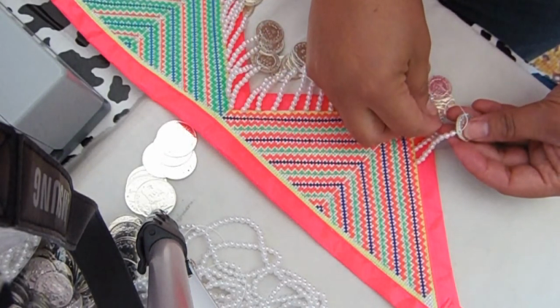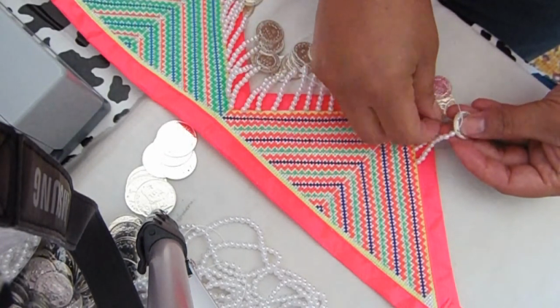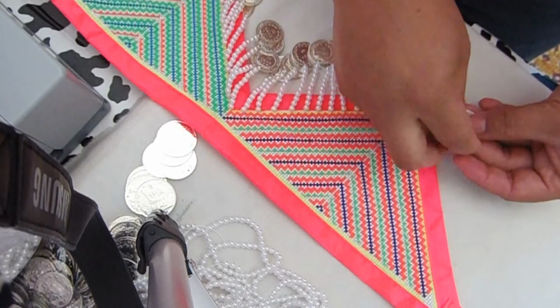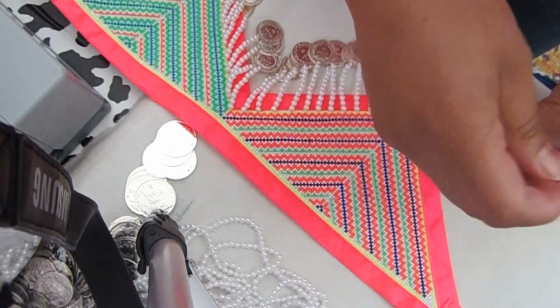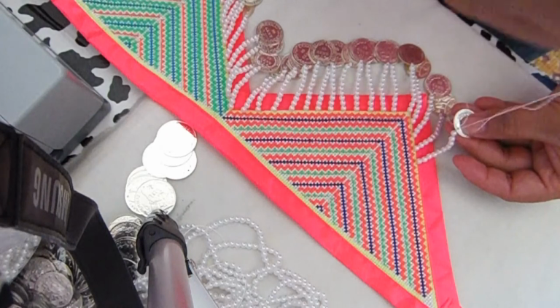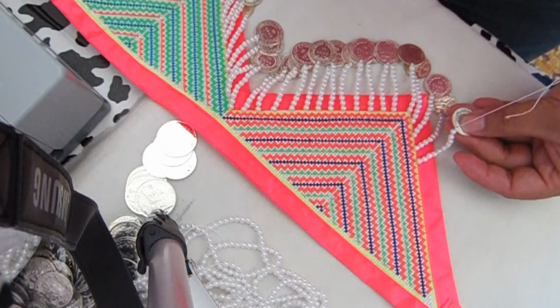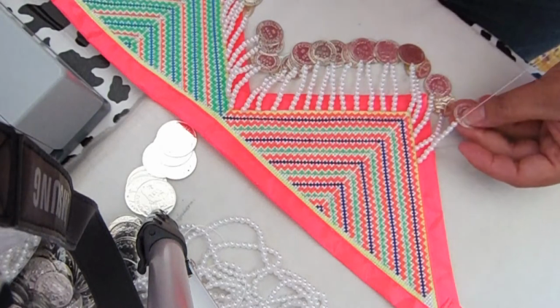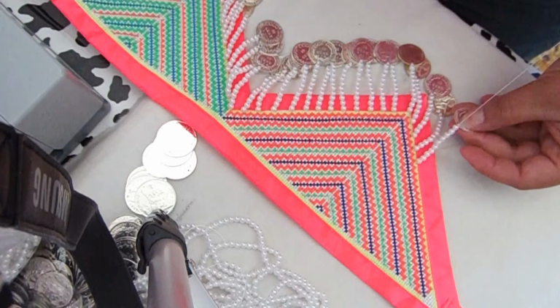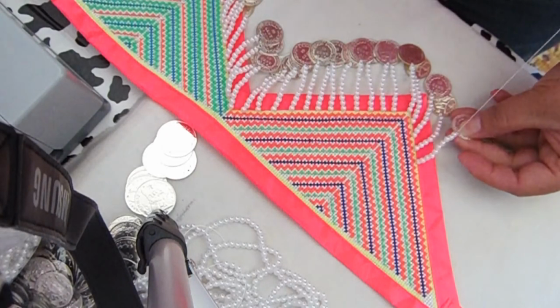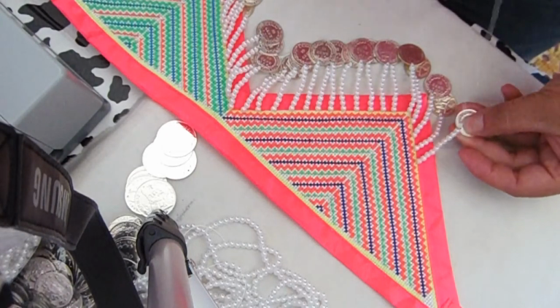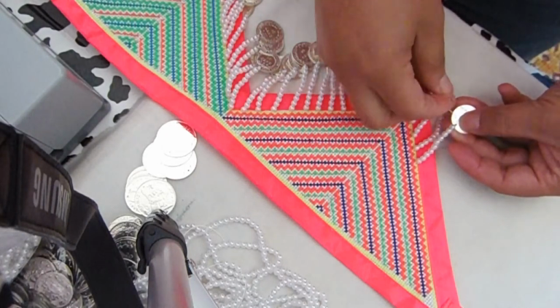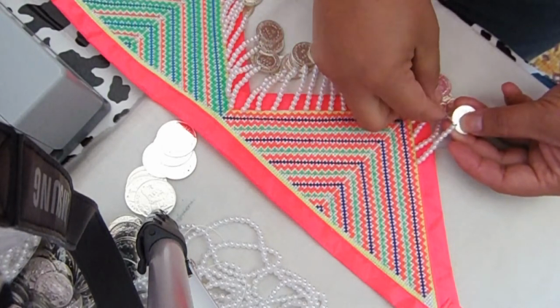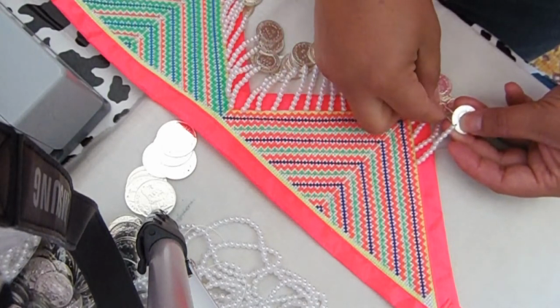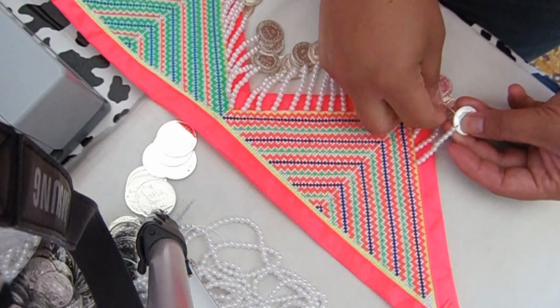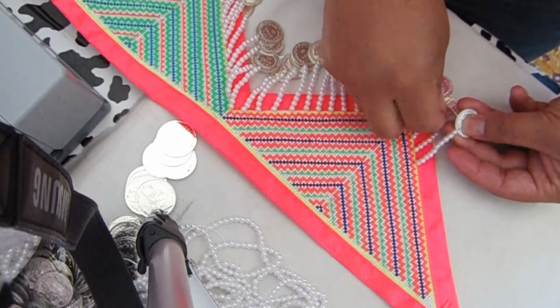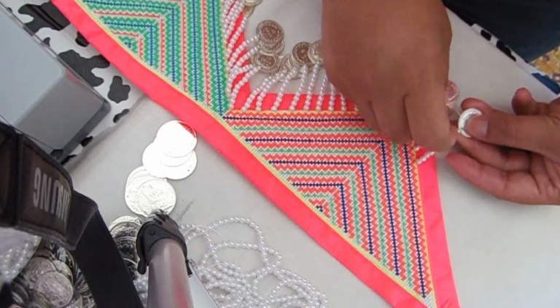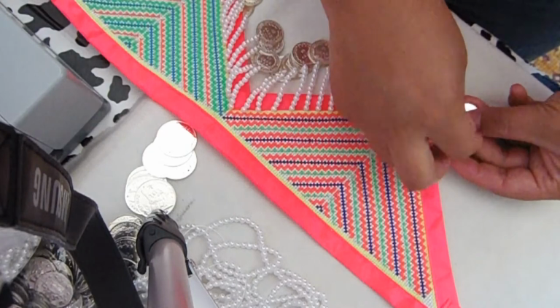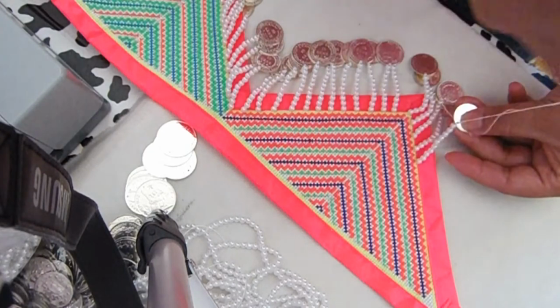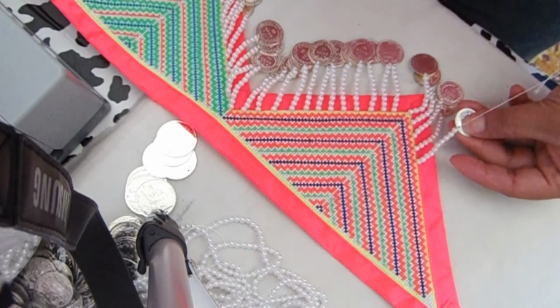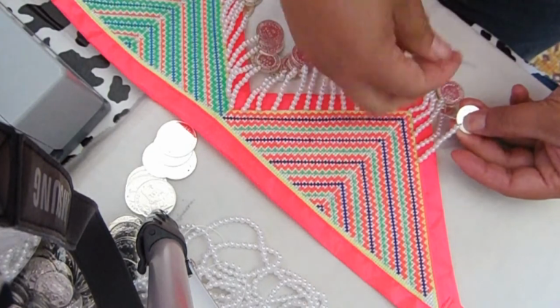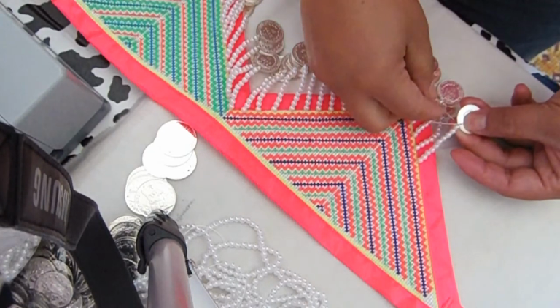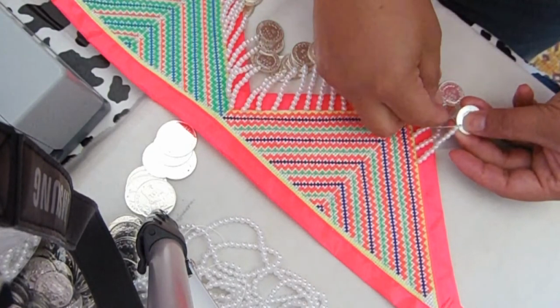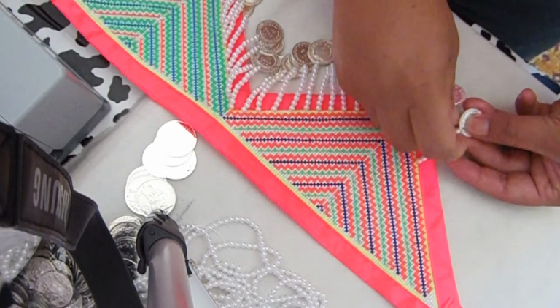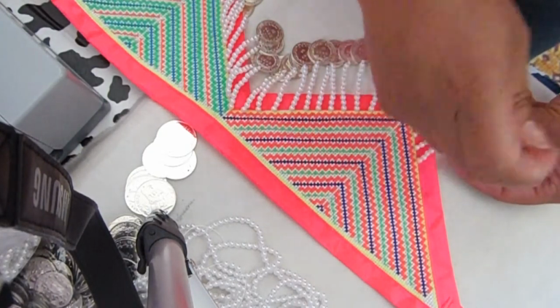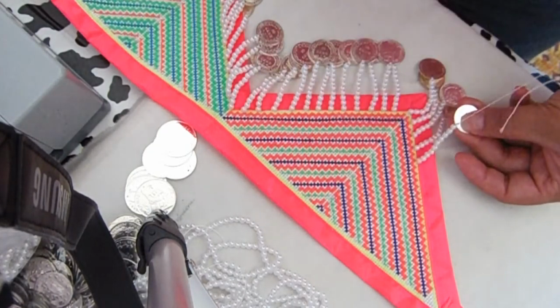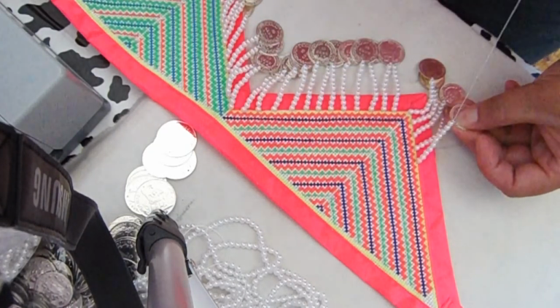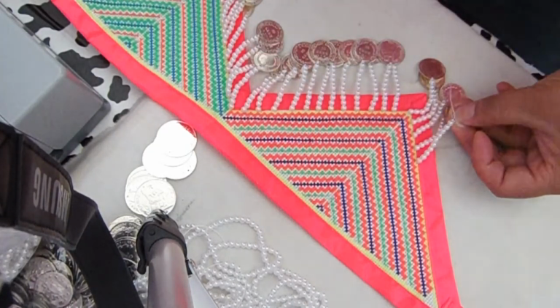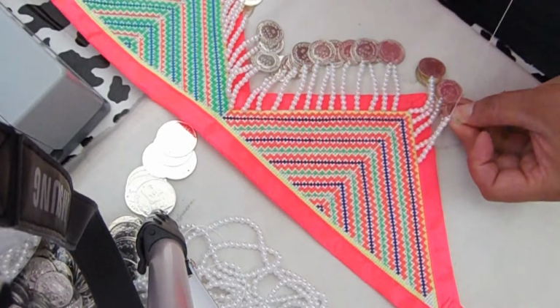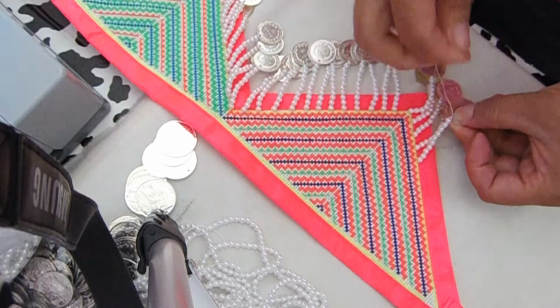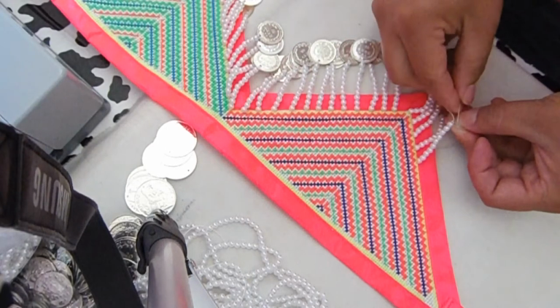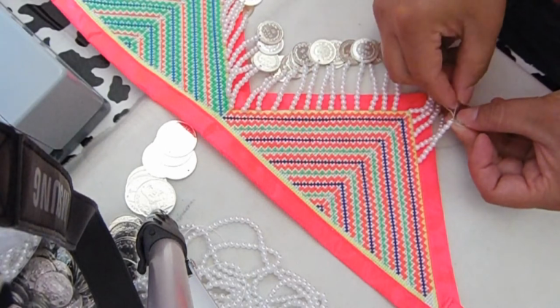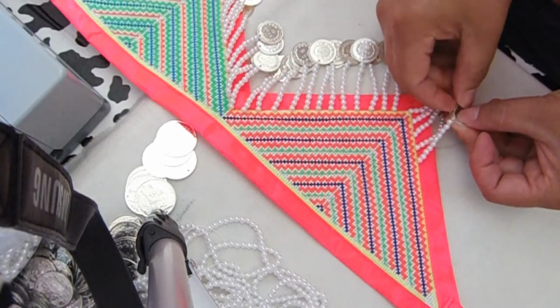I don't really care which way the coin is turning. Just do the first knot at your coin to secure it, then do a second or third knot, and then go back up.